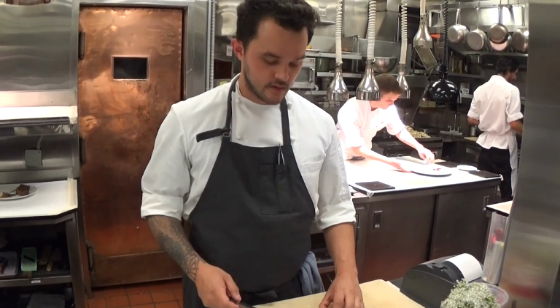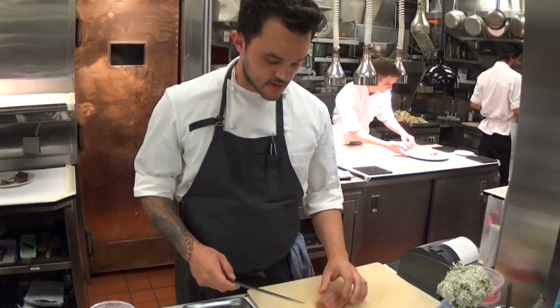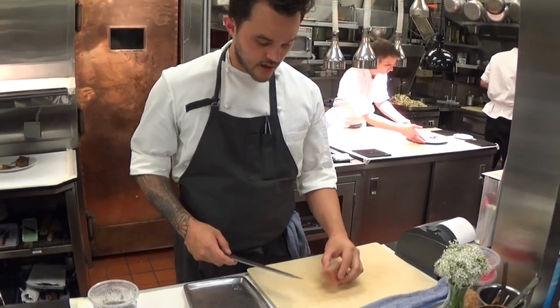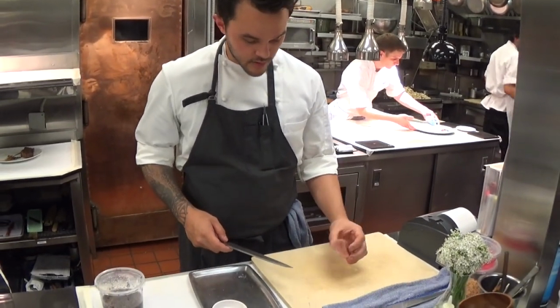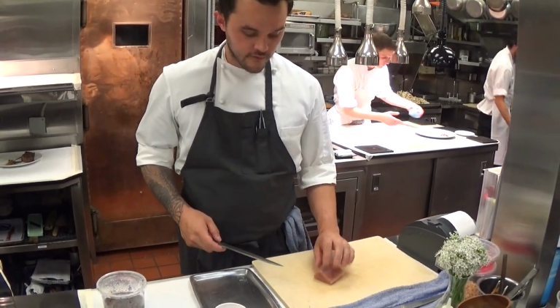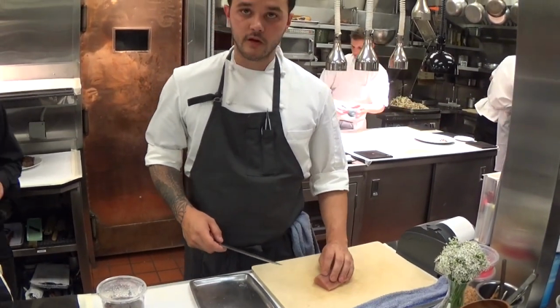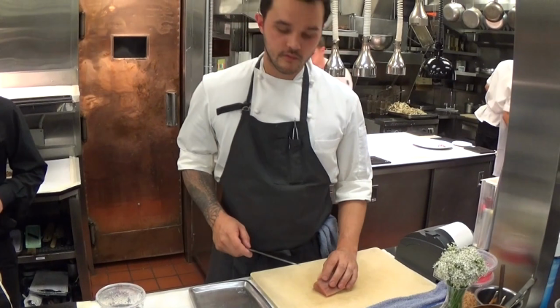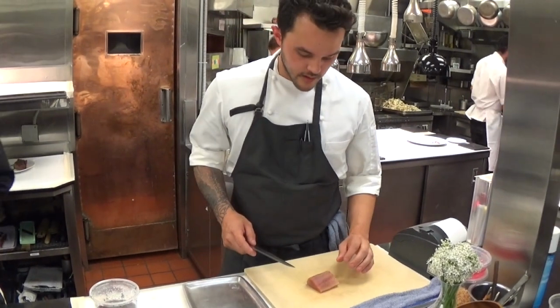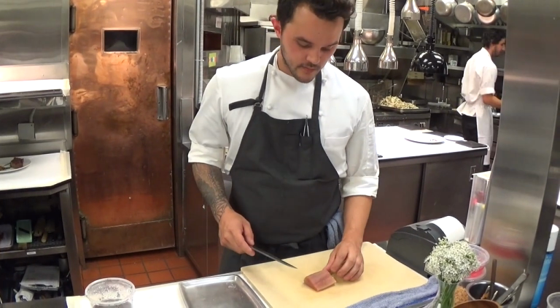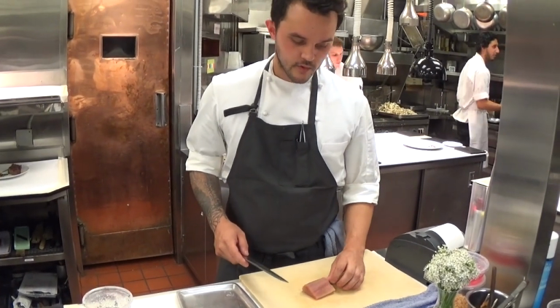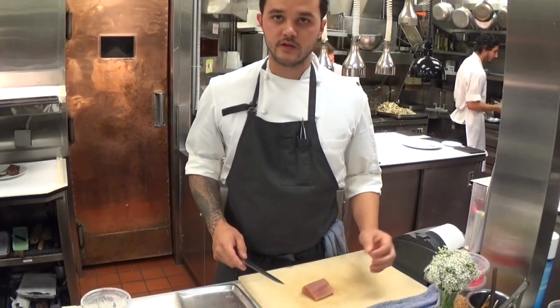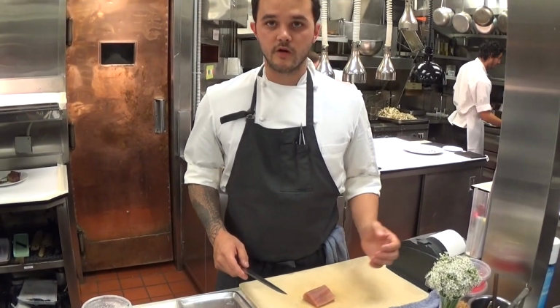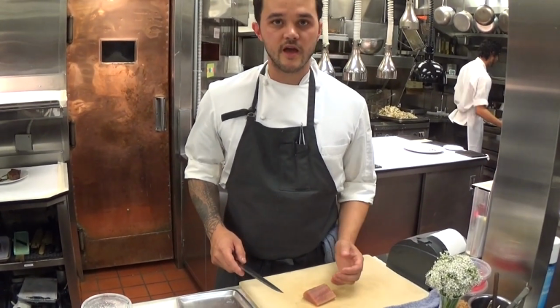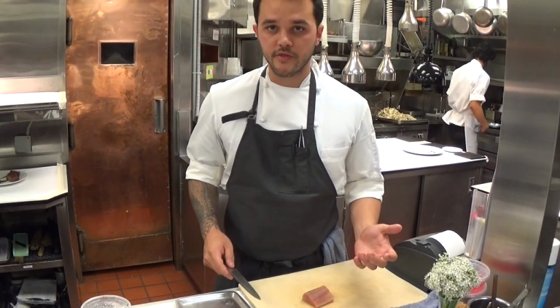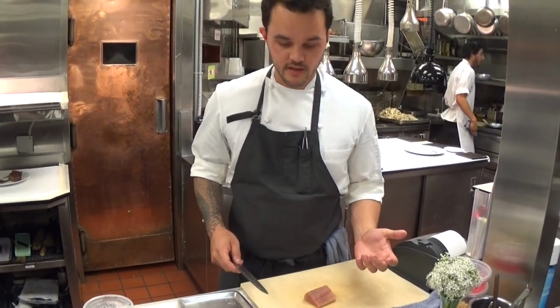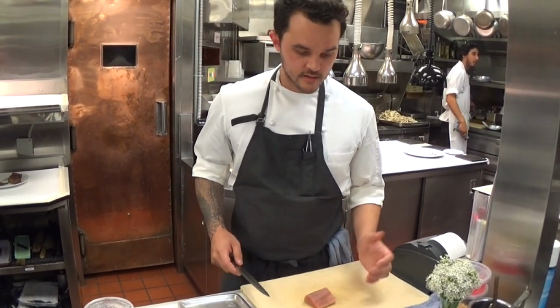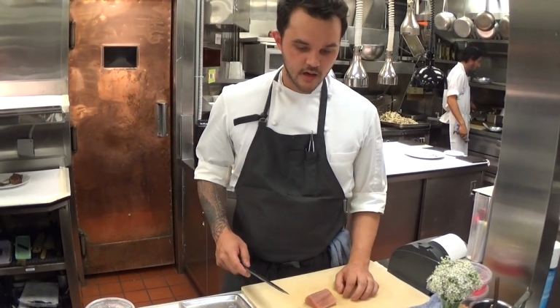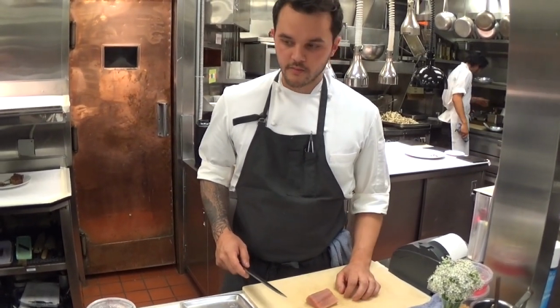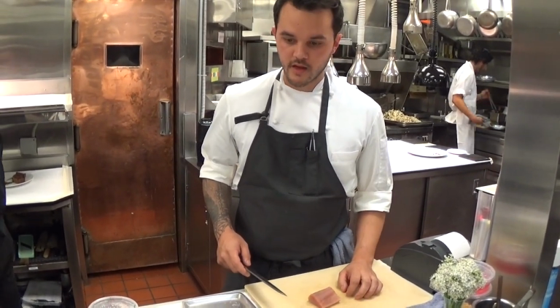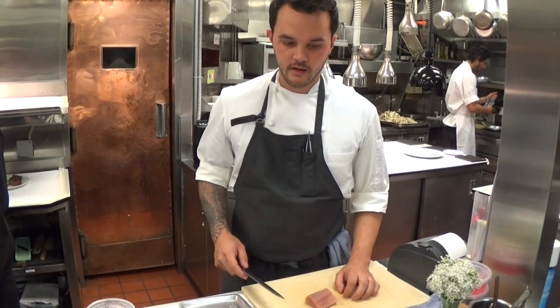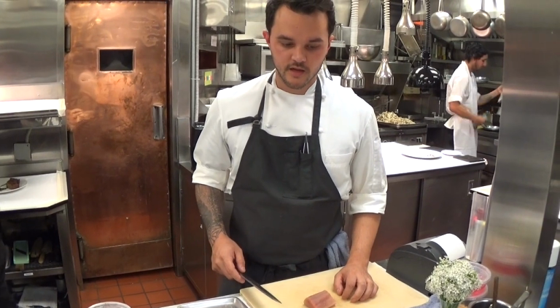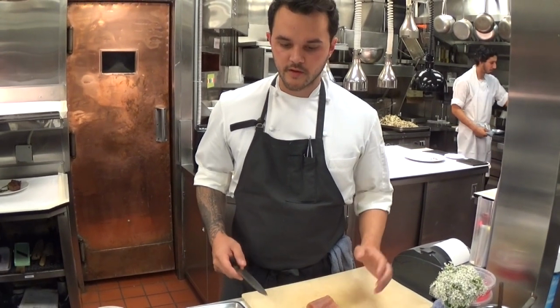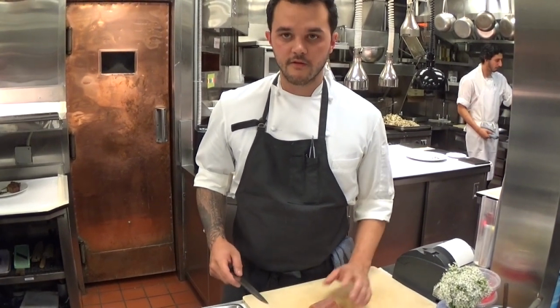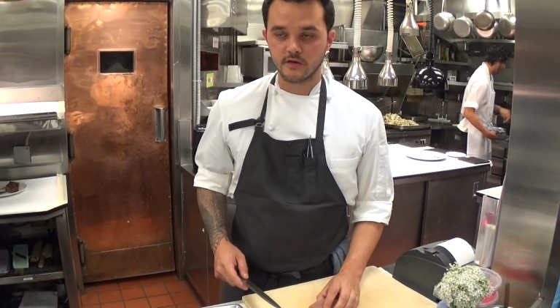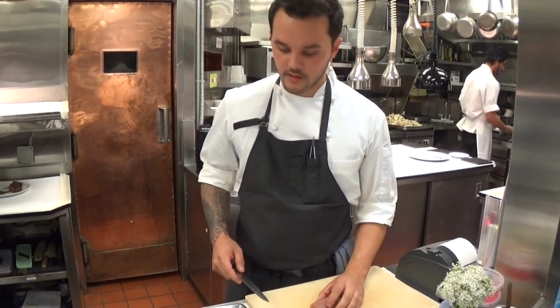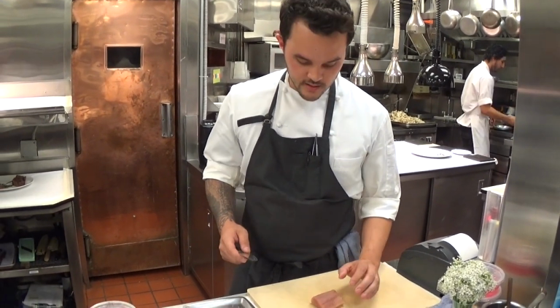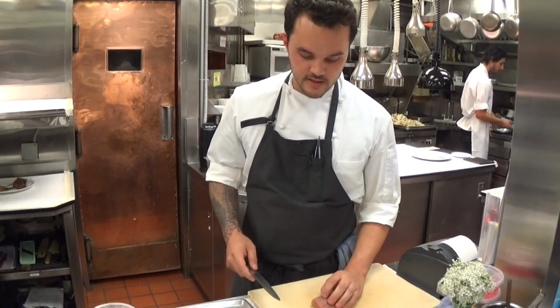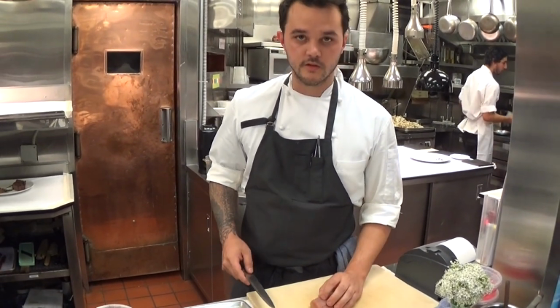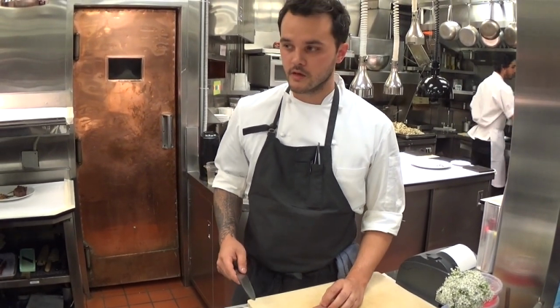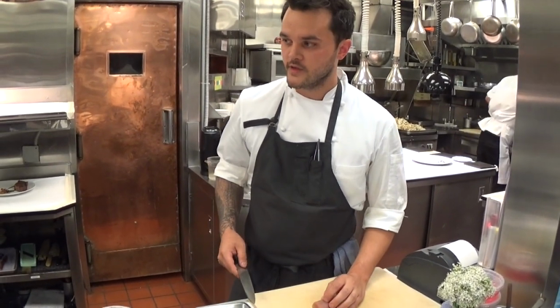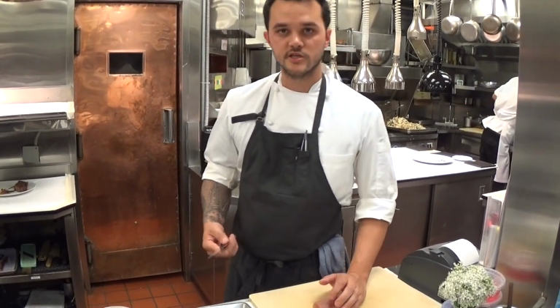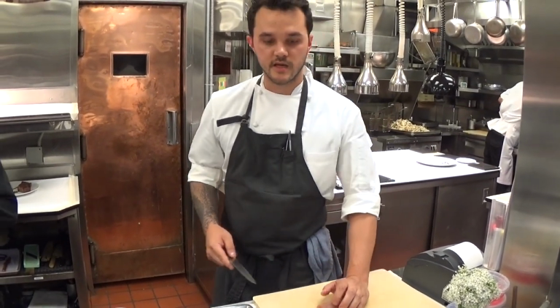So this is an Albacore from Oregon that we really quickly smoke over hay for about 30 seconds. And then just keep it fresh and cold and slice it to order and do a sashimi salad.